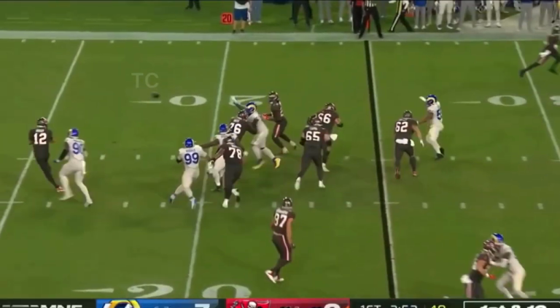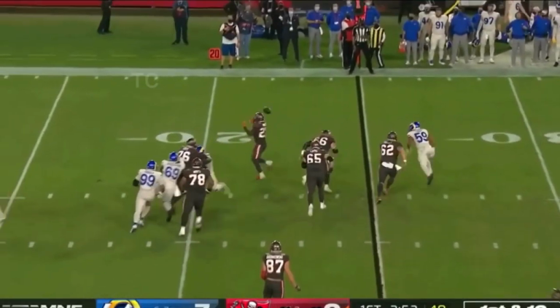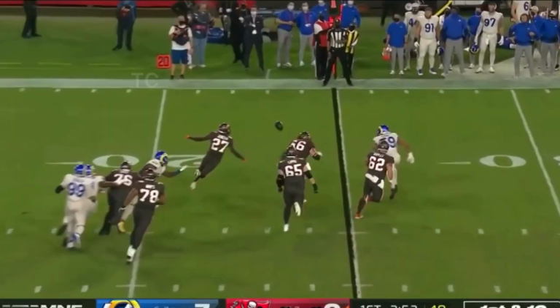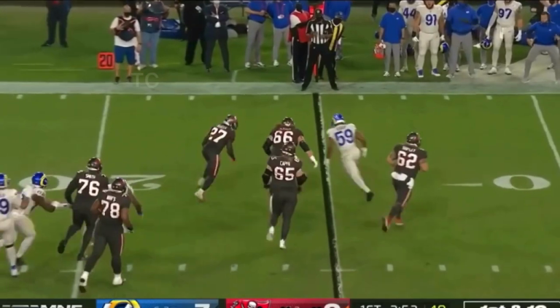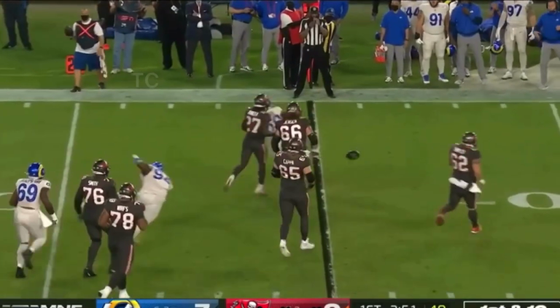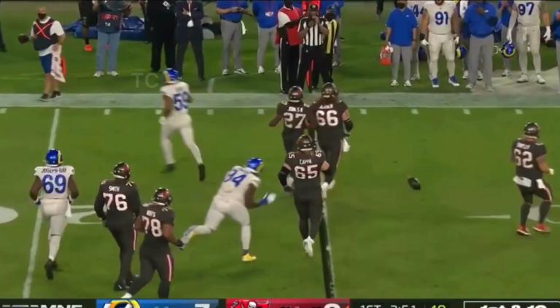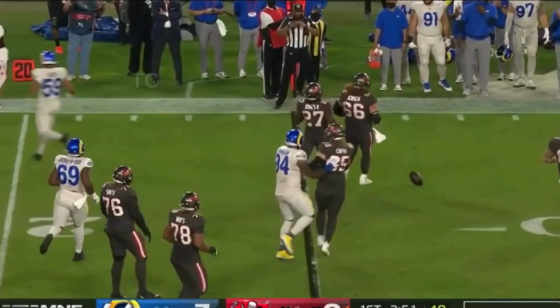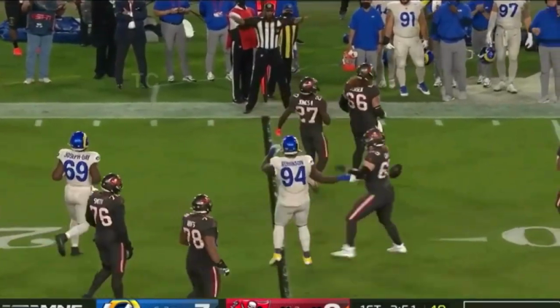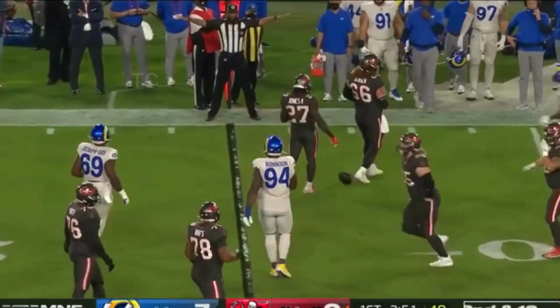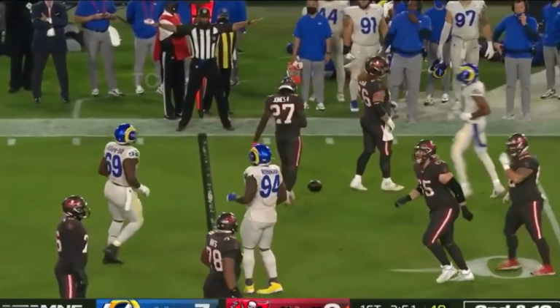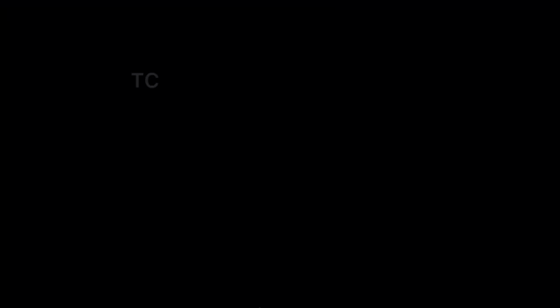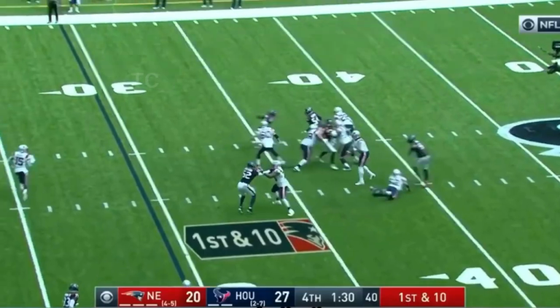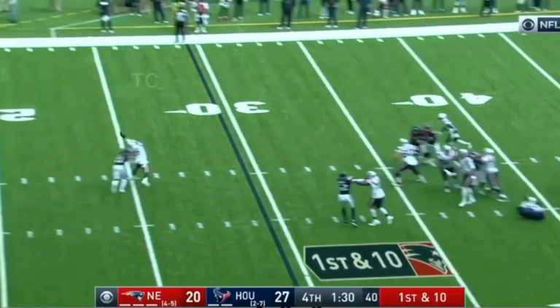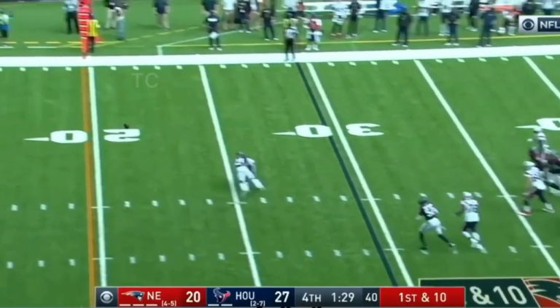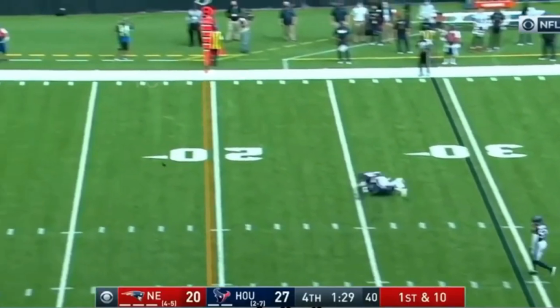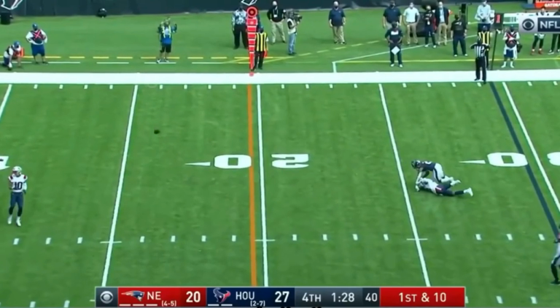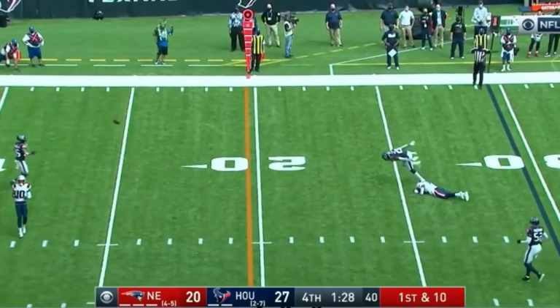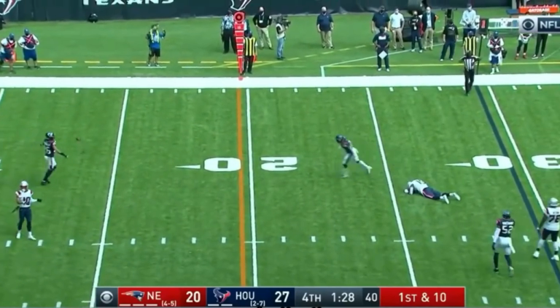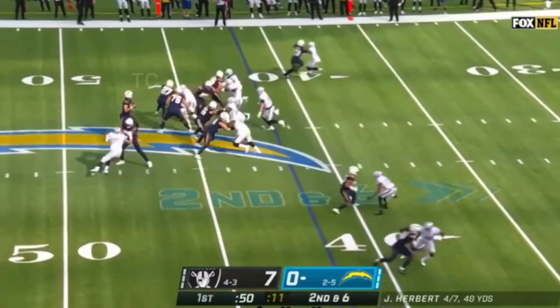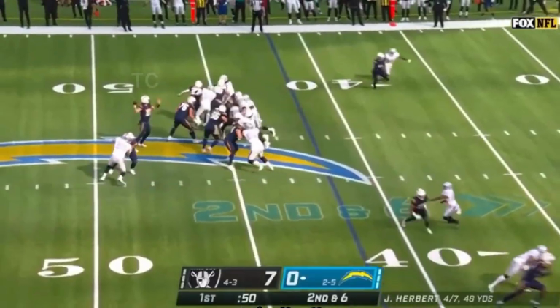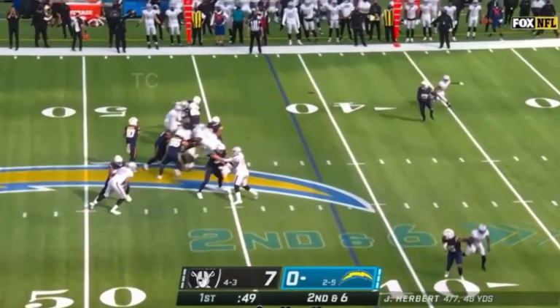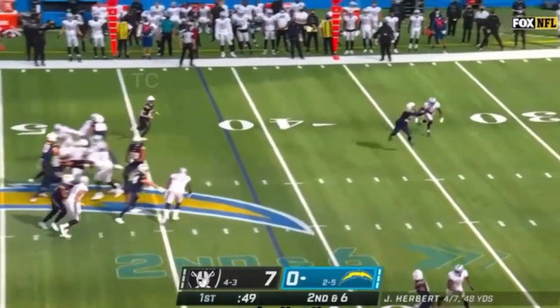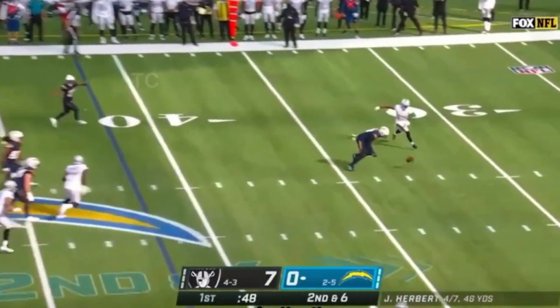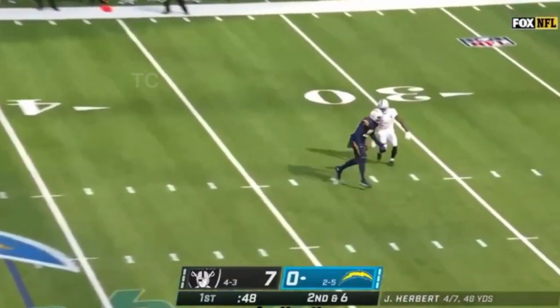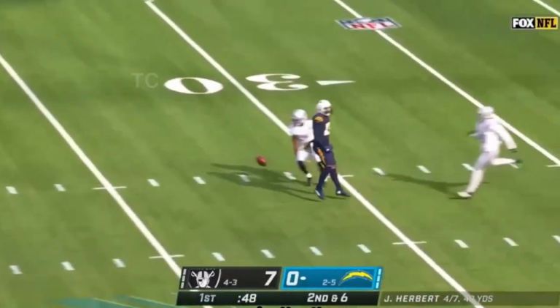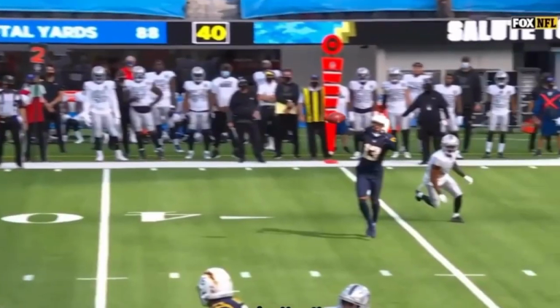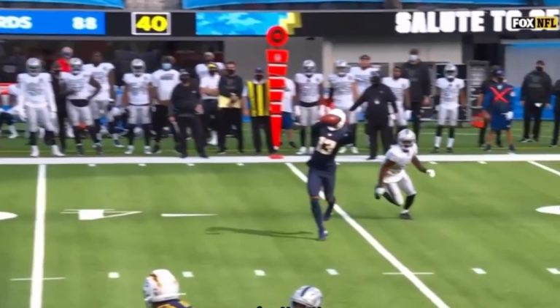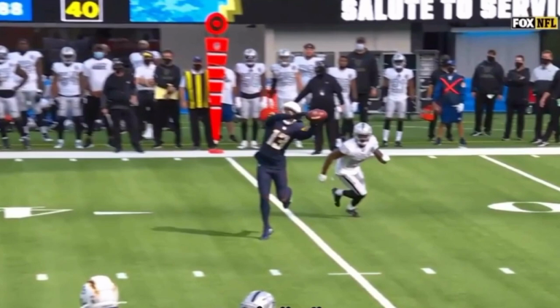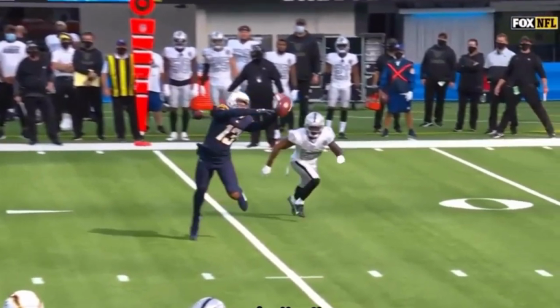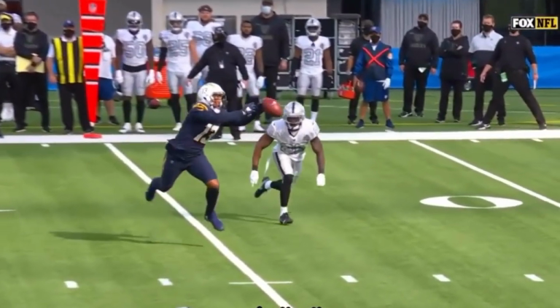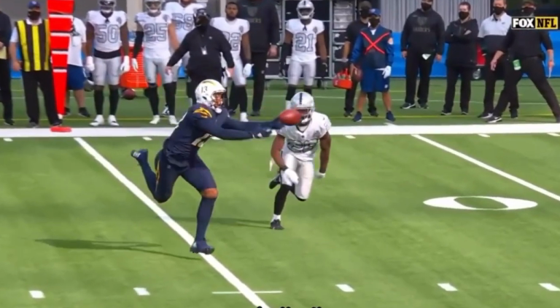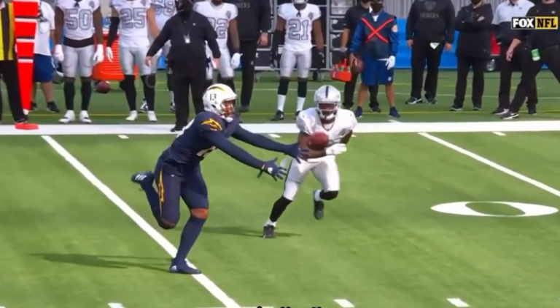Watson throws right, it's dropped. Brady tried to unload for Ronald Jones — Gann steps up, too hard, off the hands. So Herbert has room for Allen but it's off his fingertips, coverage from Nevin Lawson.